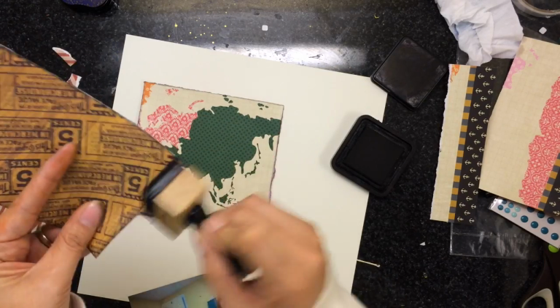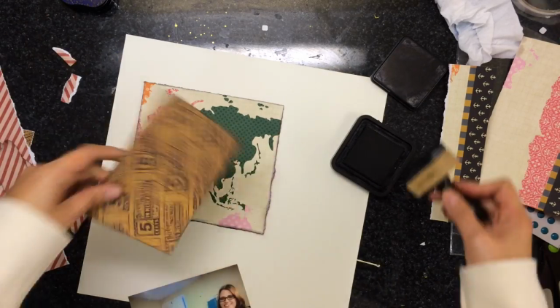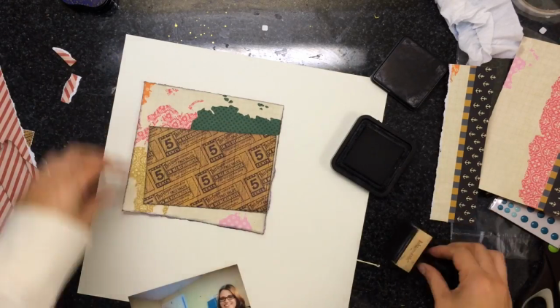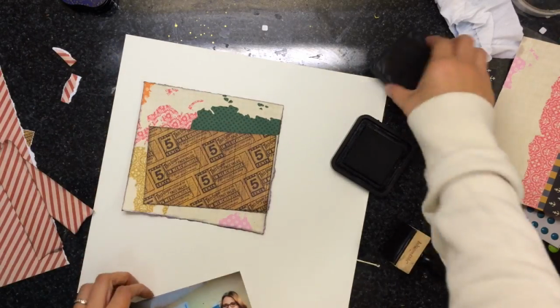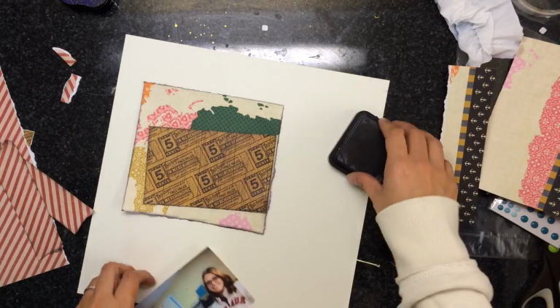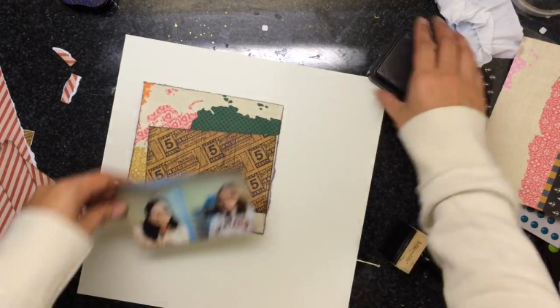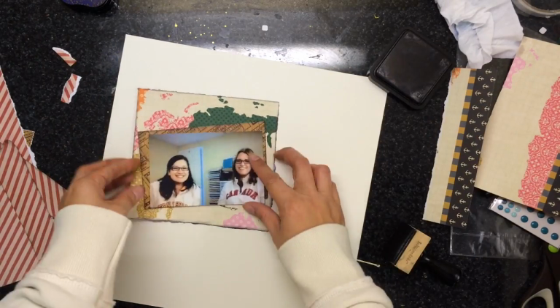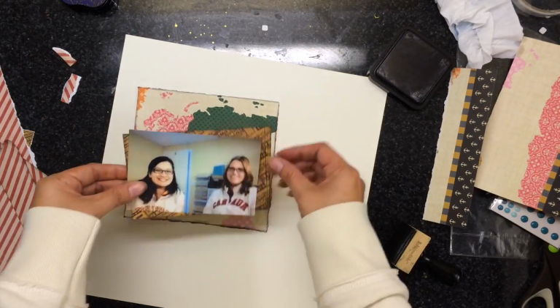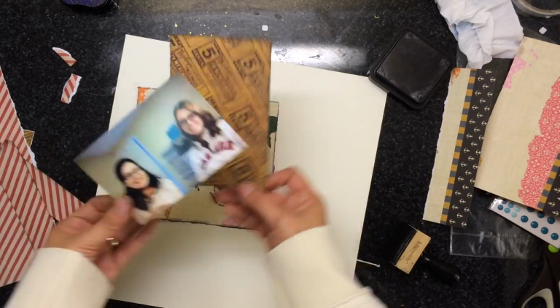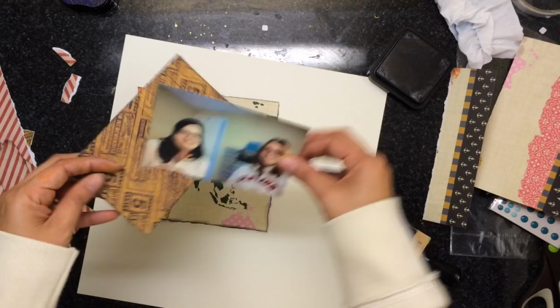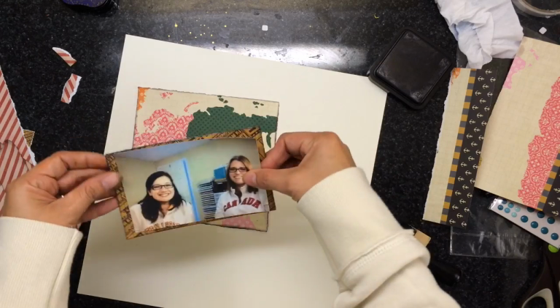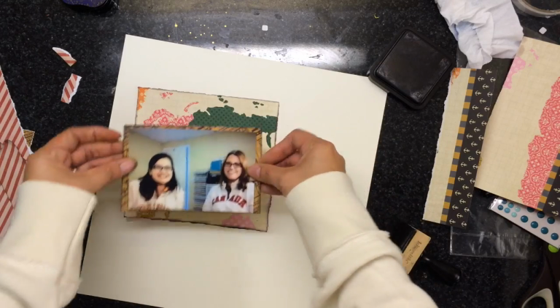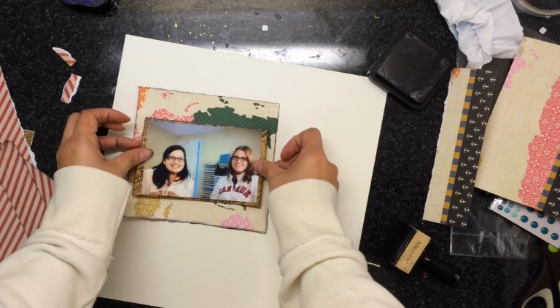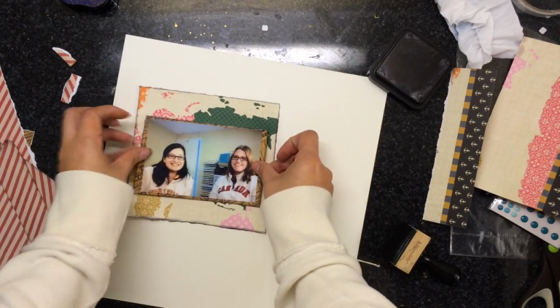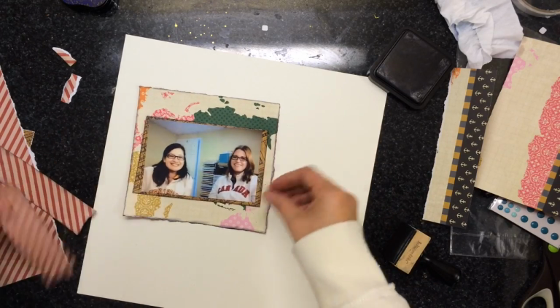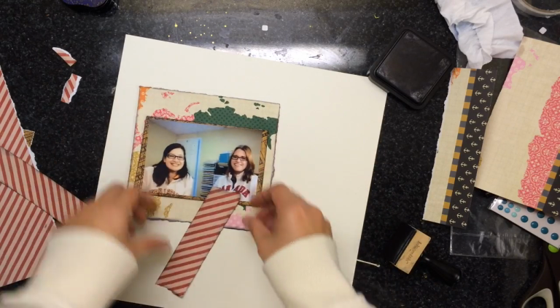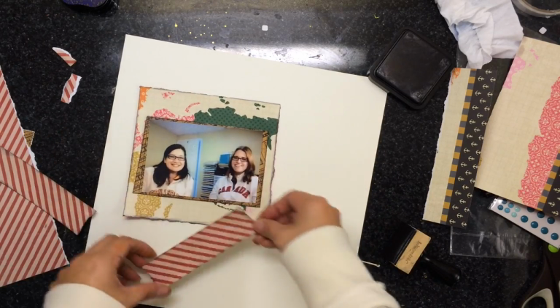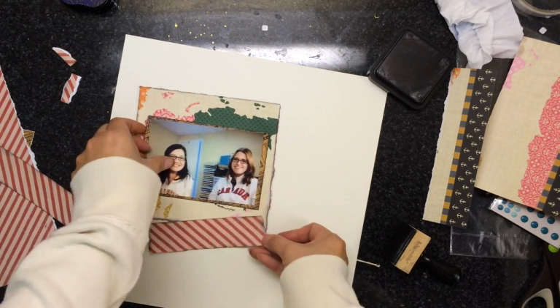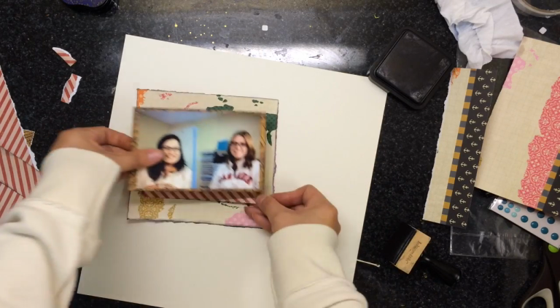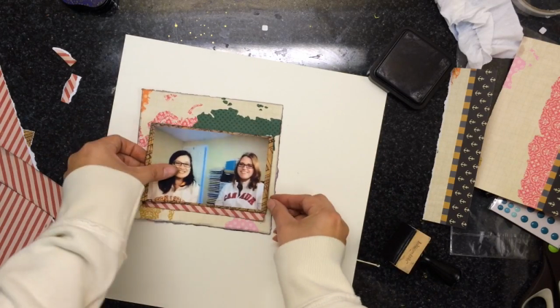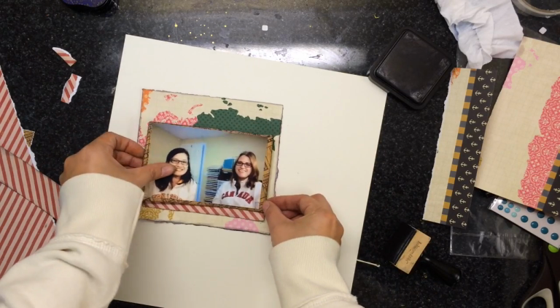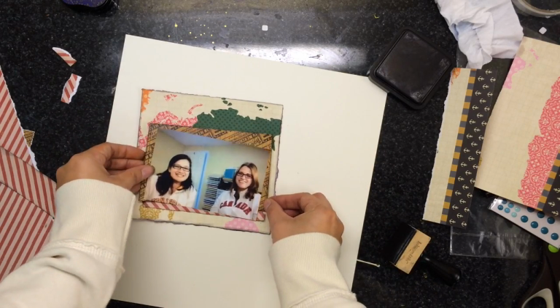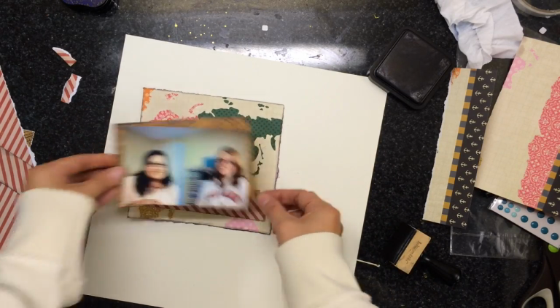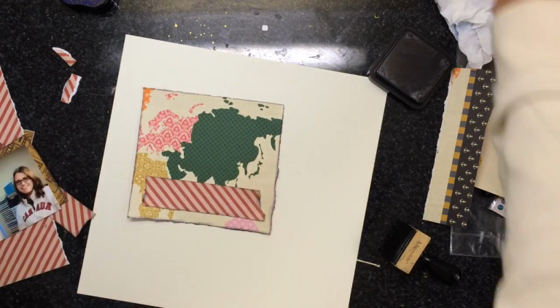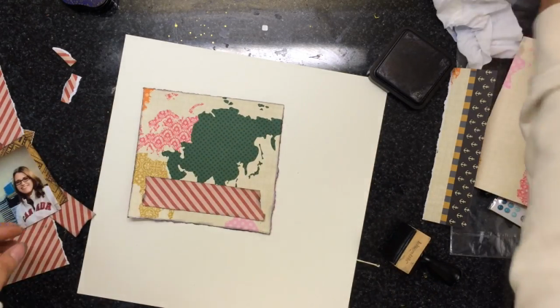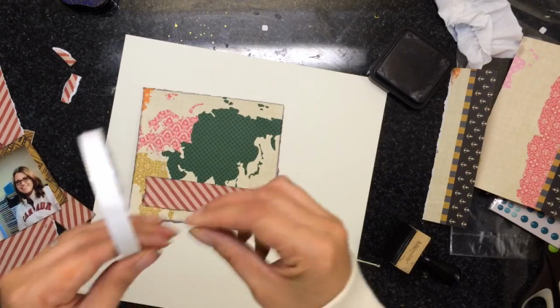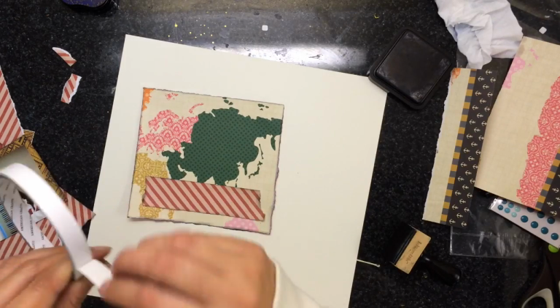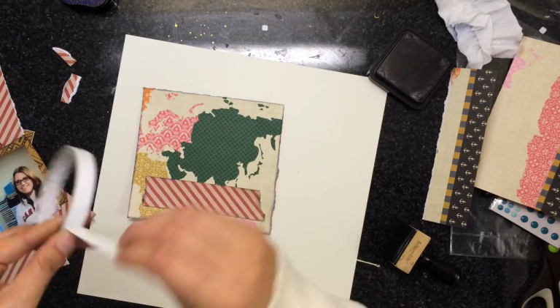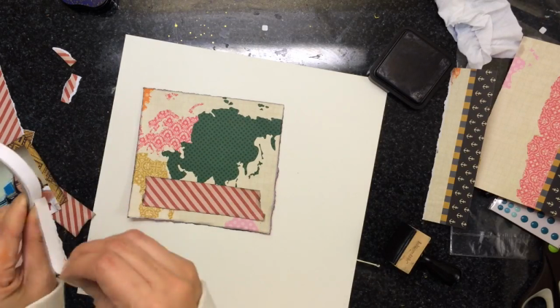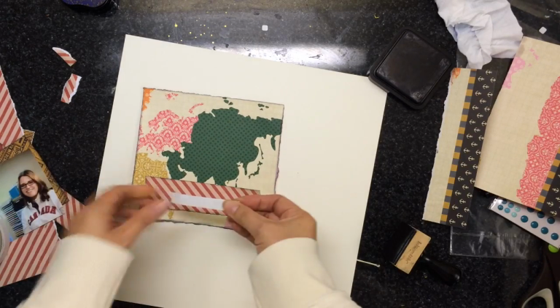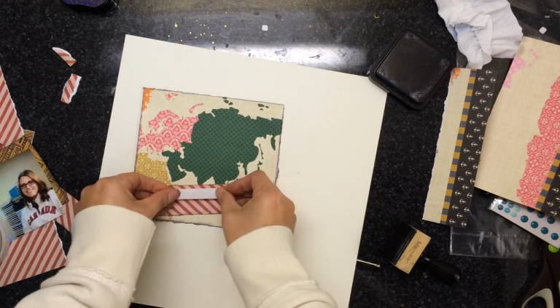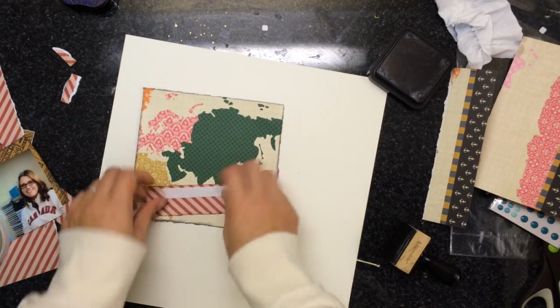The title of my layout is going to be 'Do You Want to Build a Snowman?' because that's something that me and Lisa say to each other when we want to Skype-scrap together.